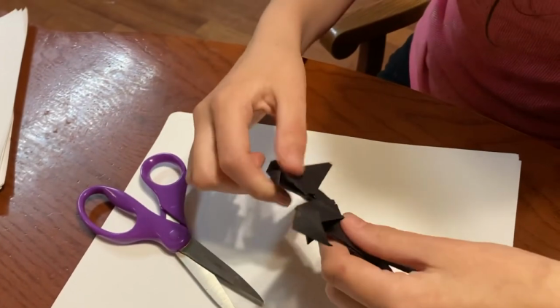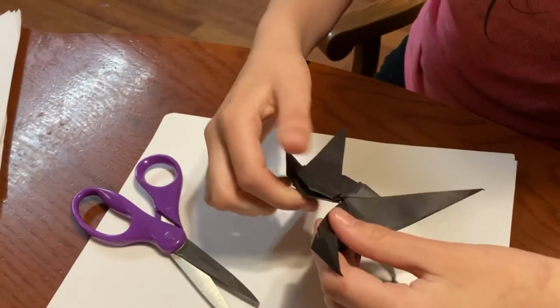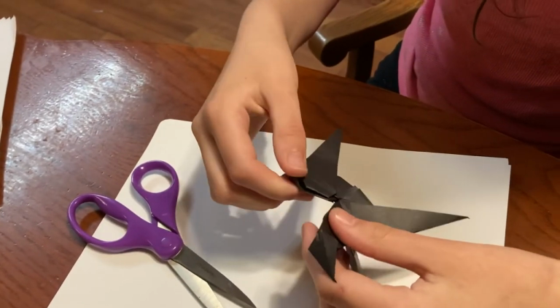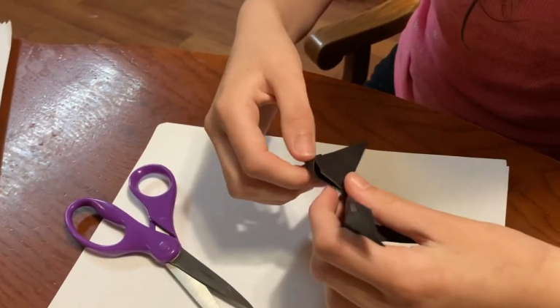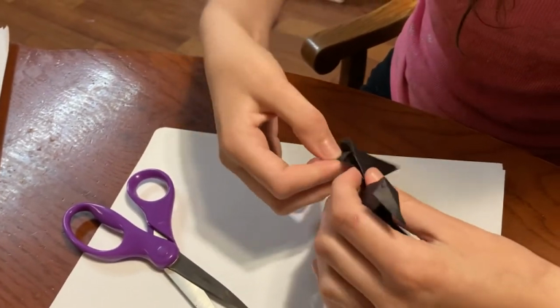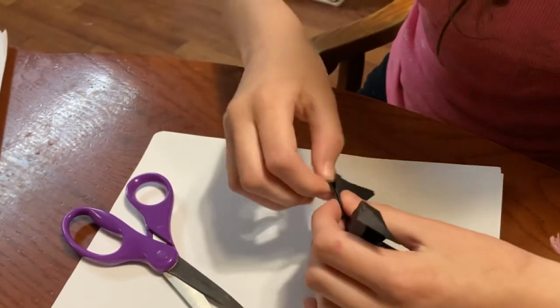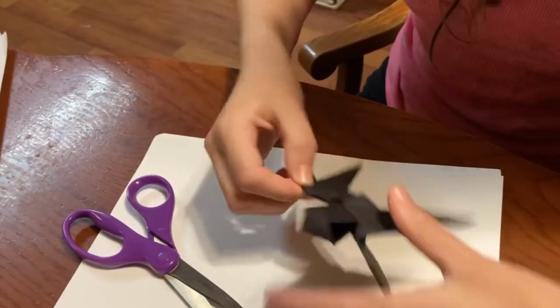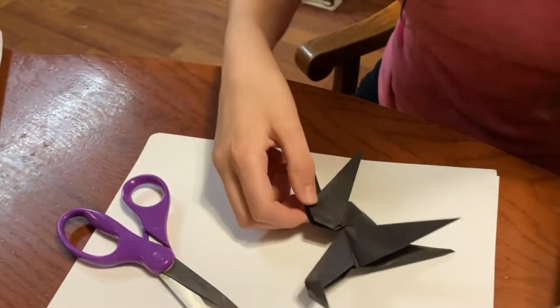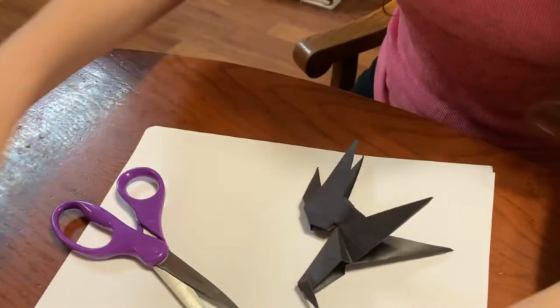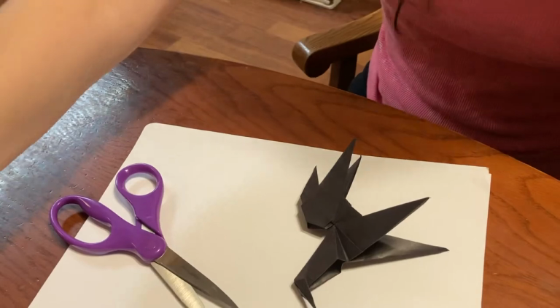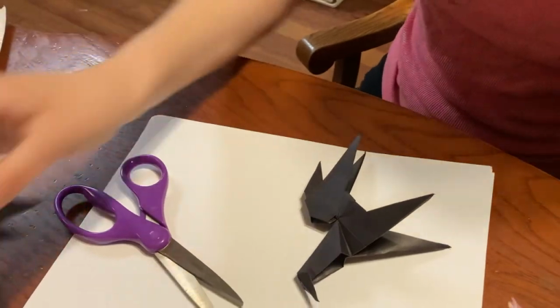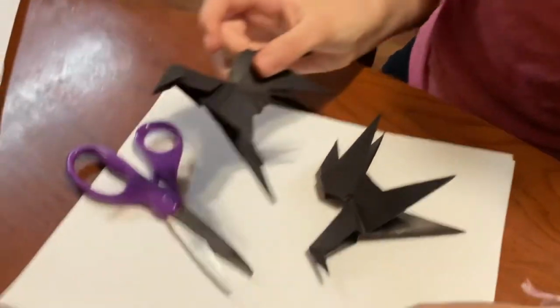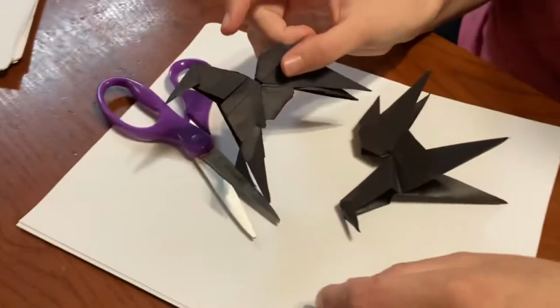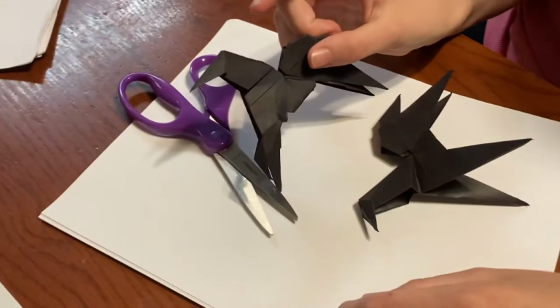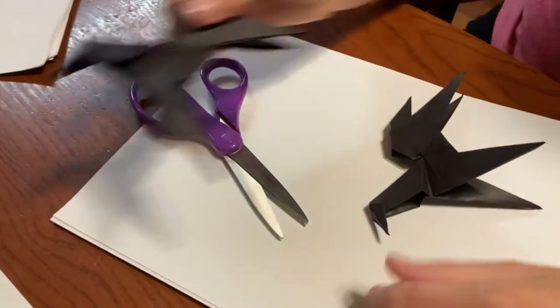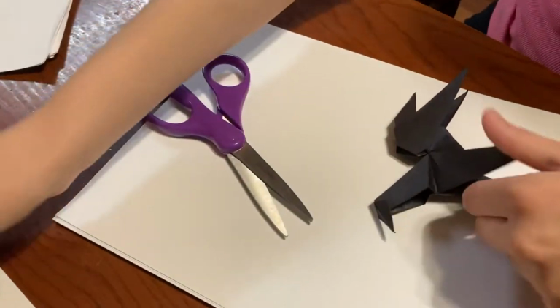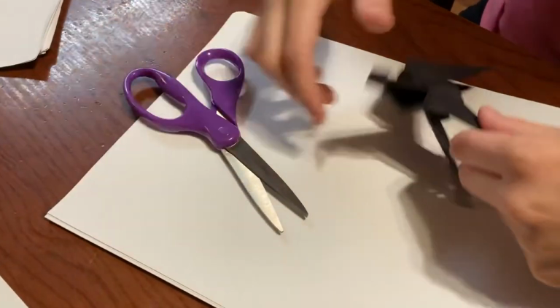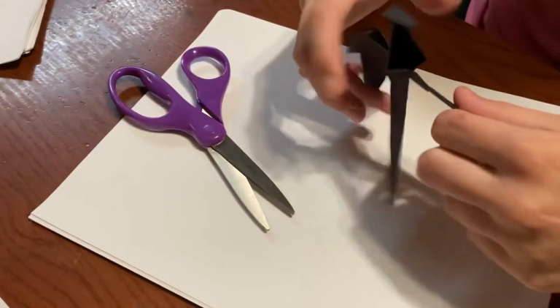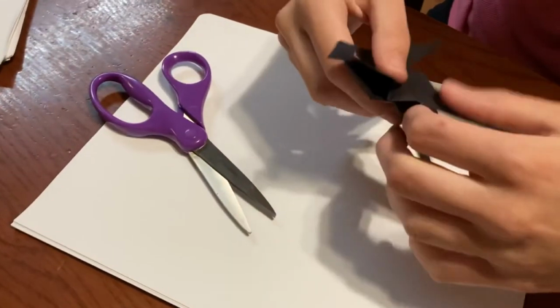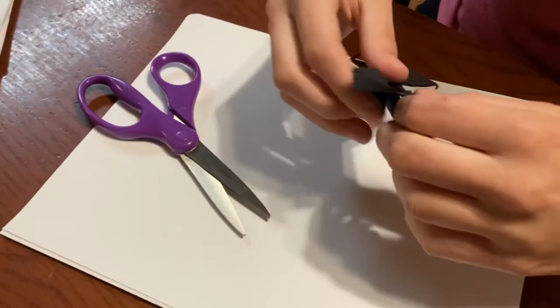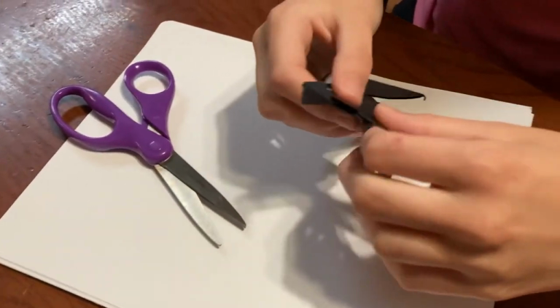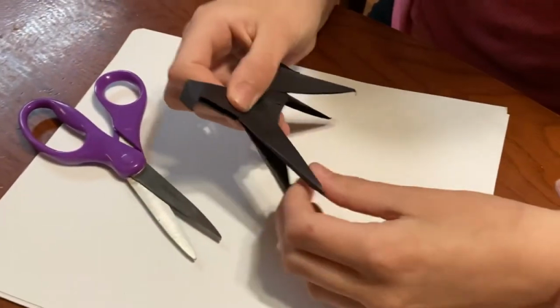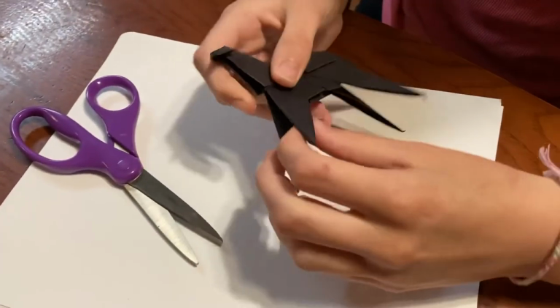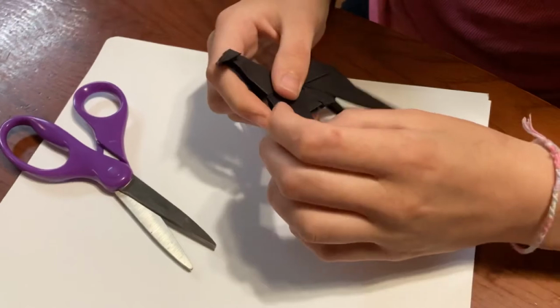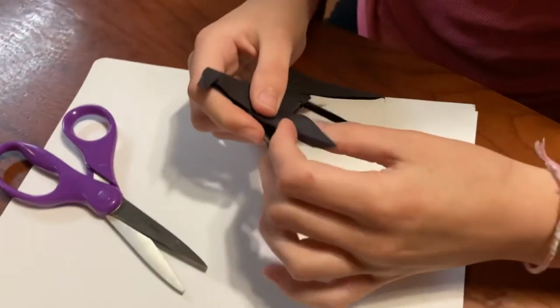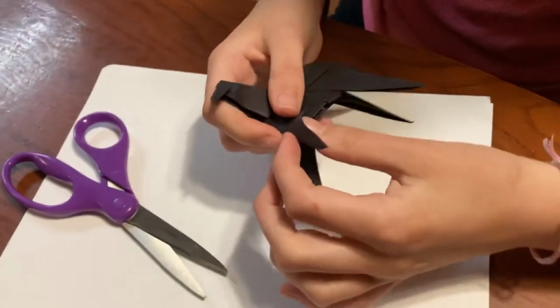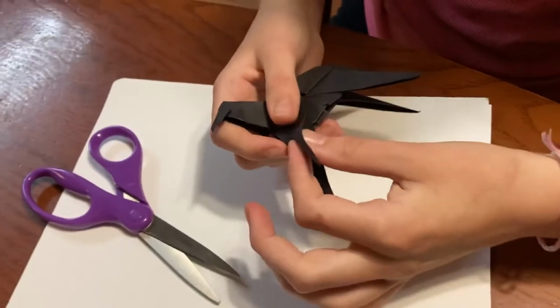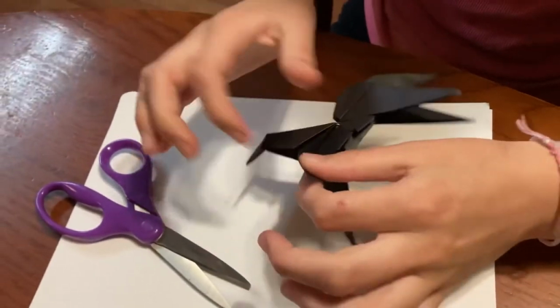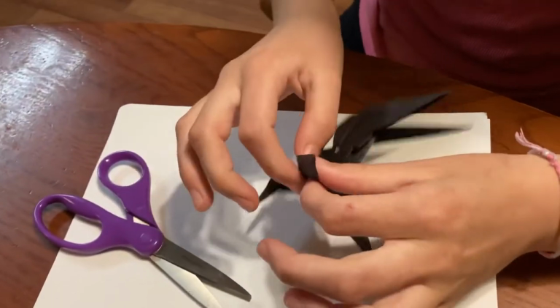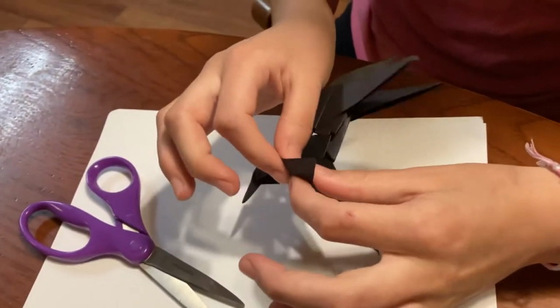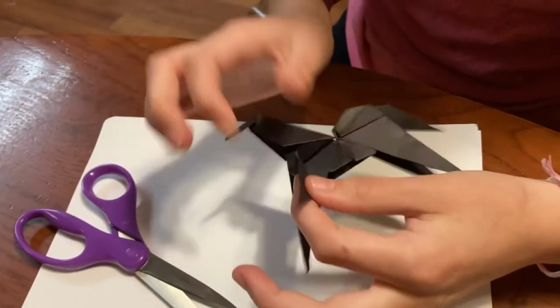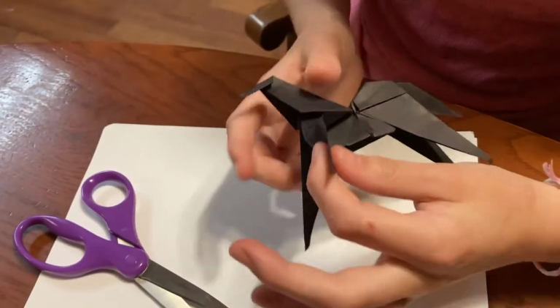And then if you want to make the cute paw up like in this one, then what you're going to do is sort of just flip it inside out.